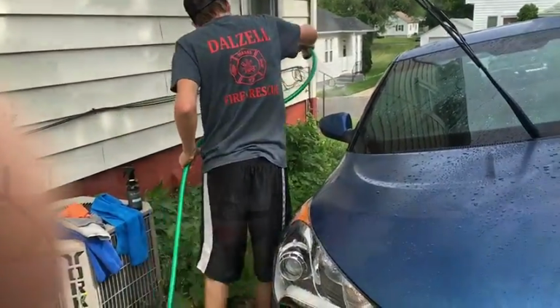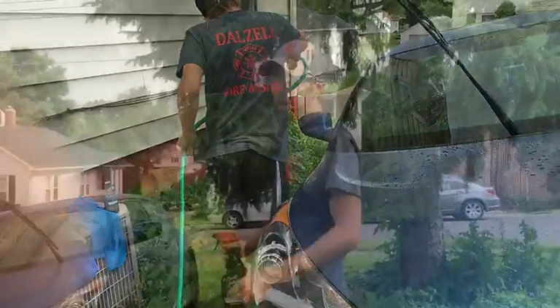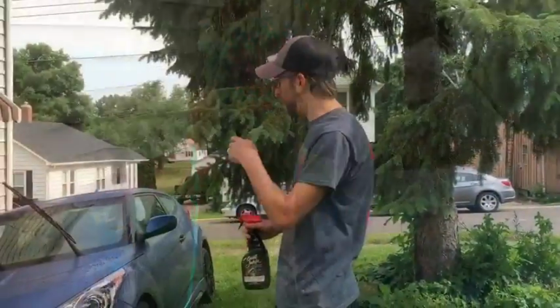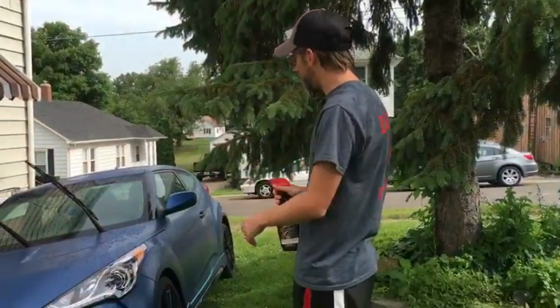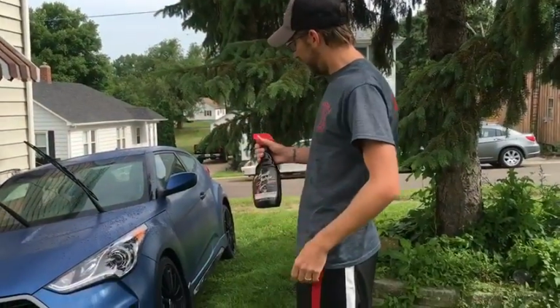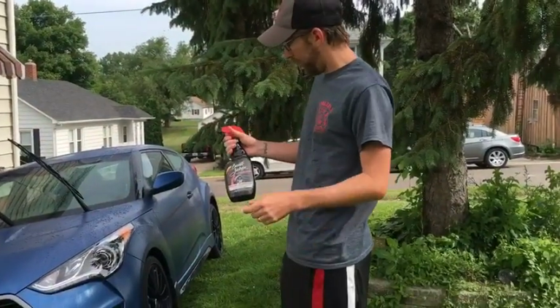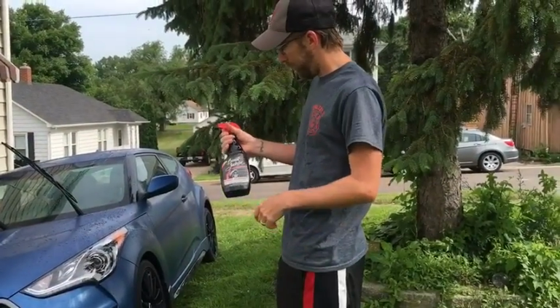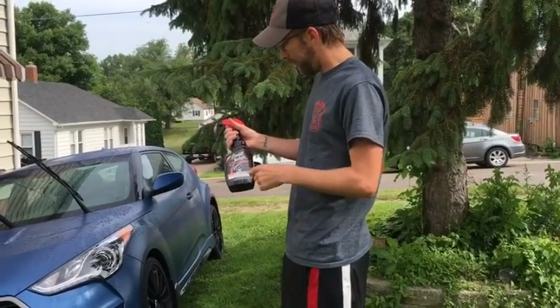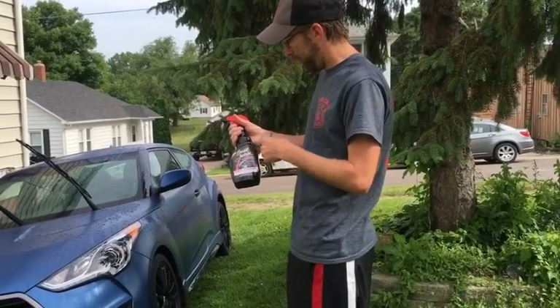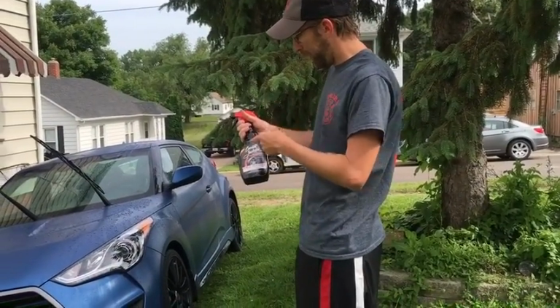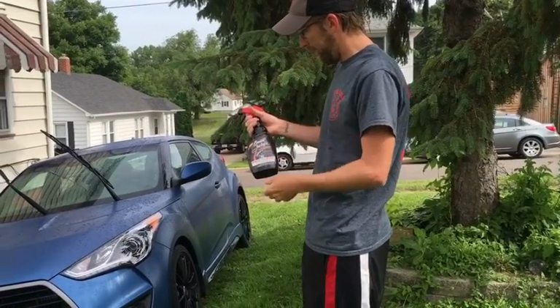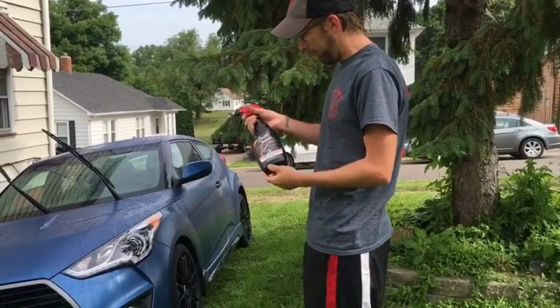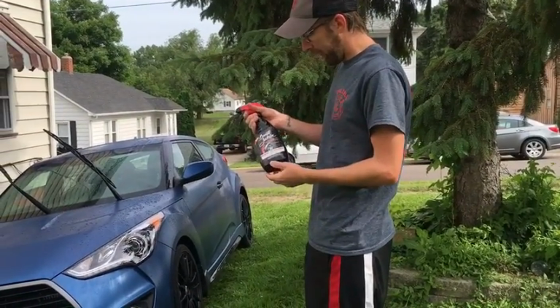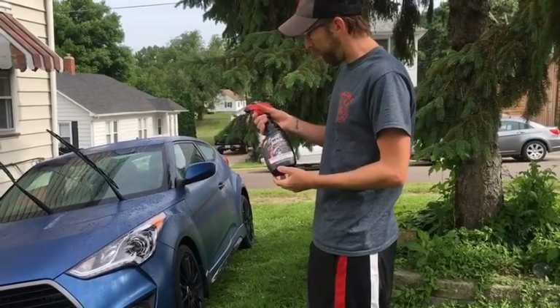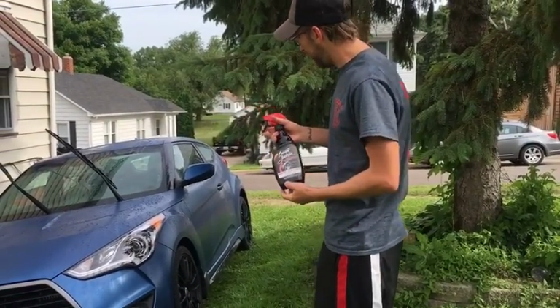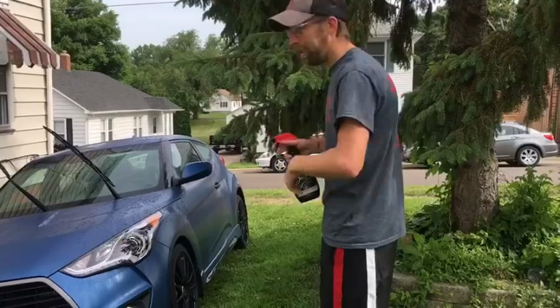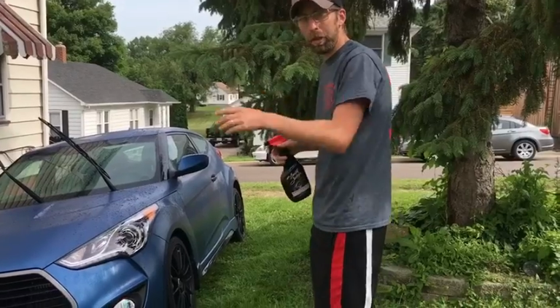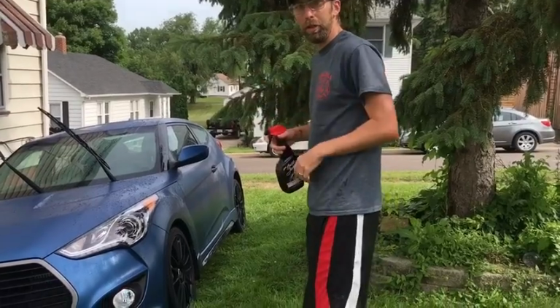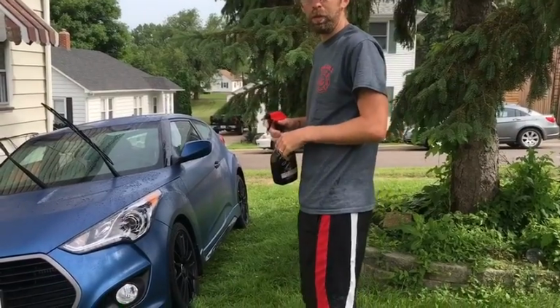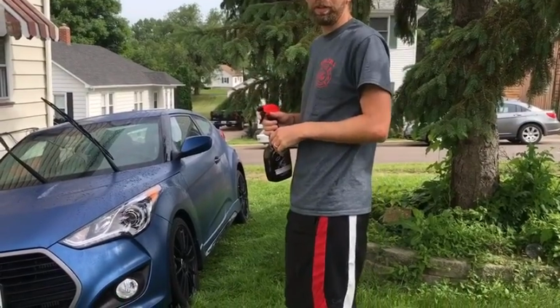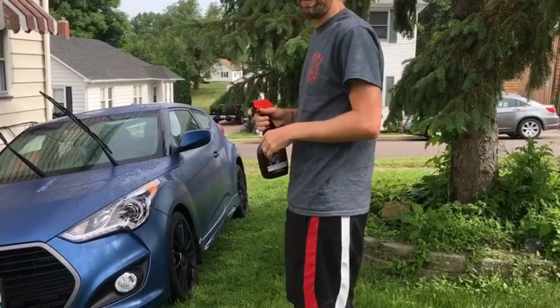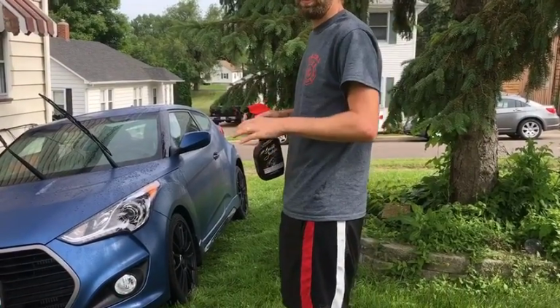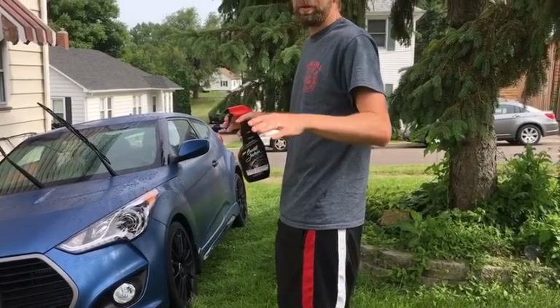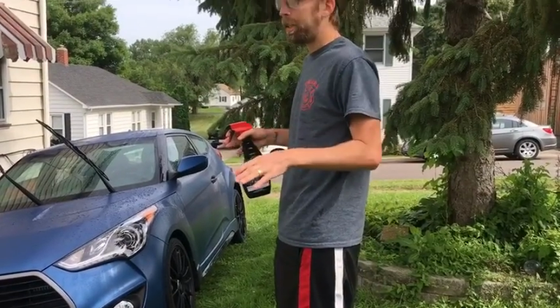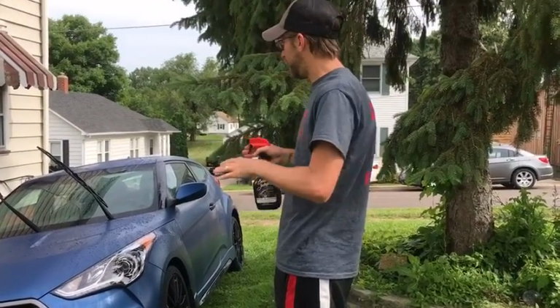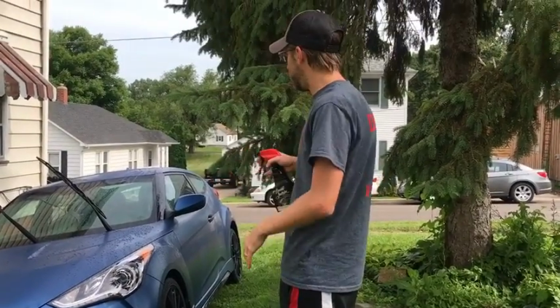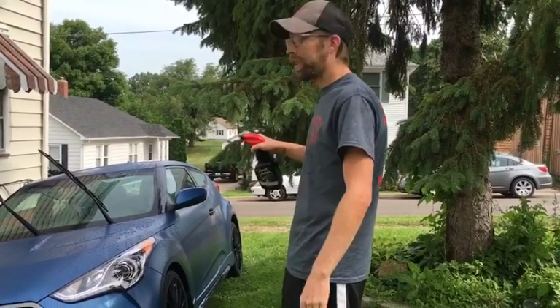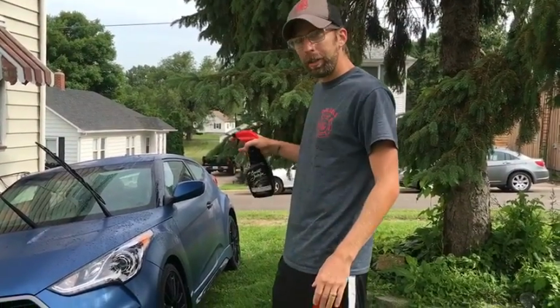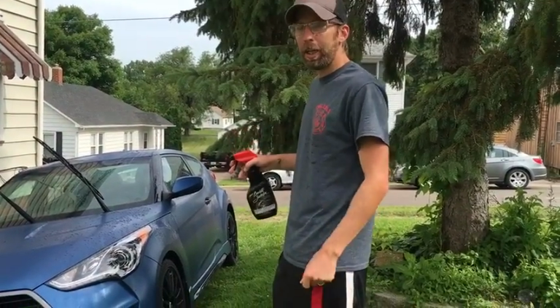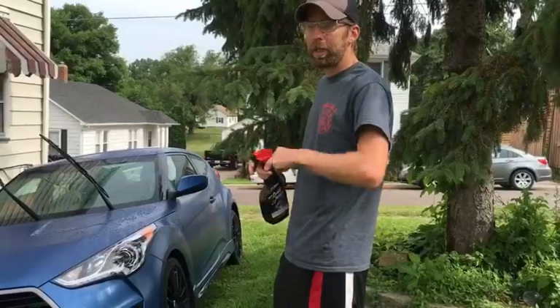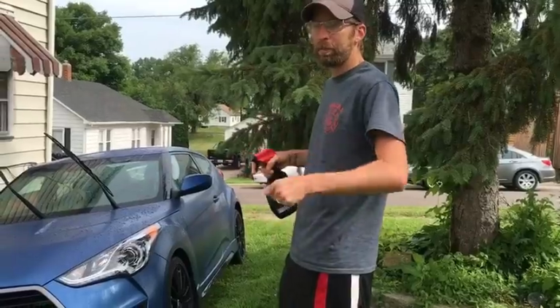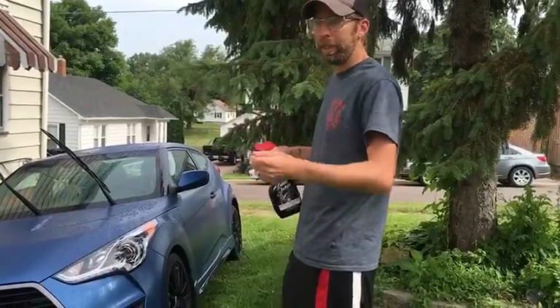Before we drive the car, this is where I take the time to get my Barrett-Jackson wheel cleaner and go ahead and do all four wheels. We want to make sure that as we're doing this, the car doesn't dry — so we've got to keep spraying it.